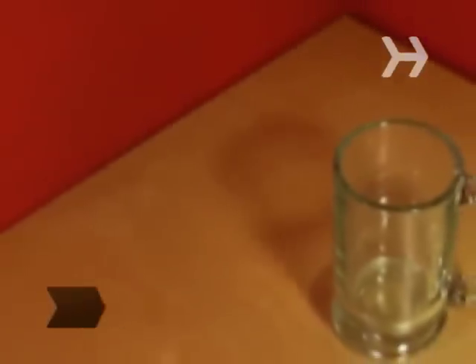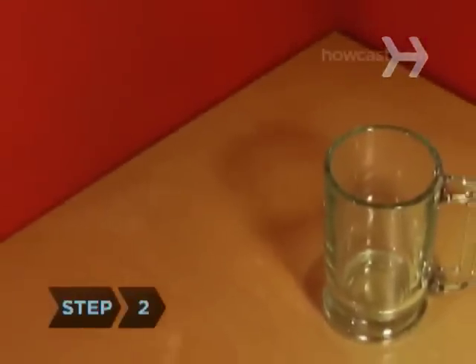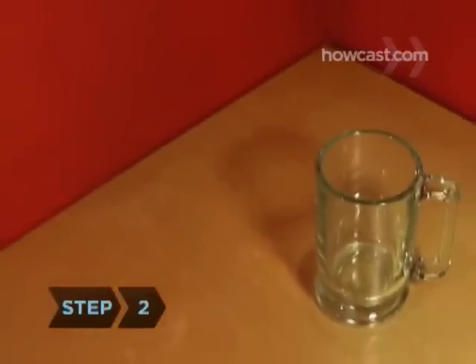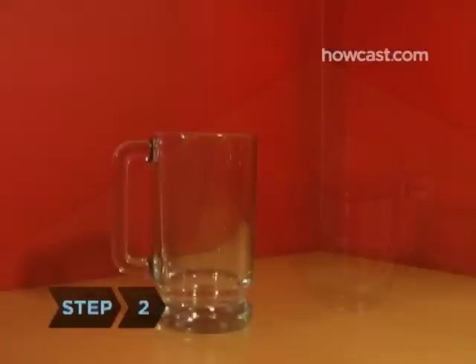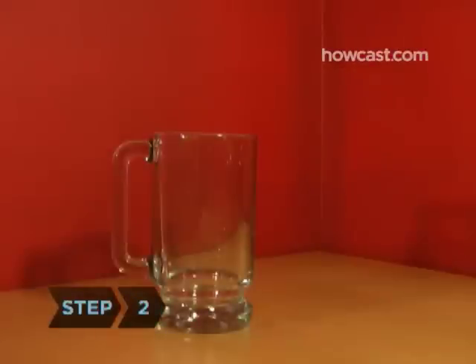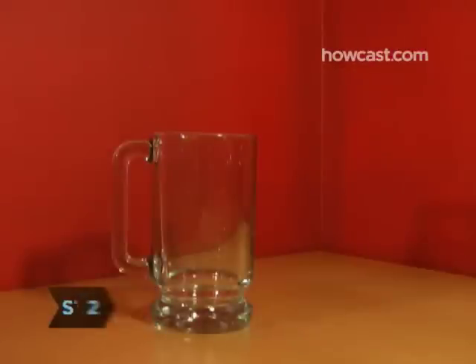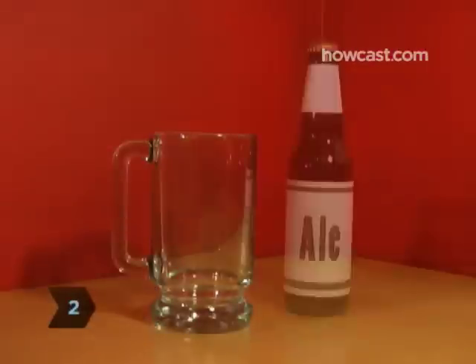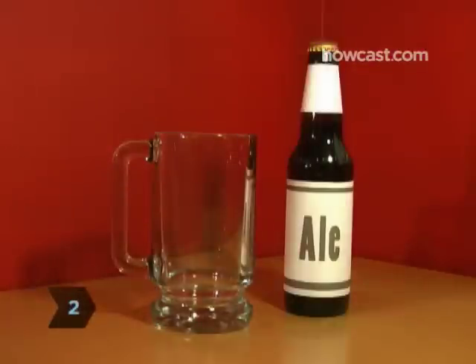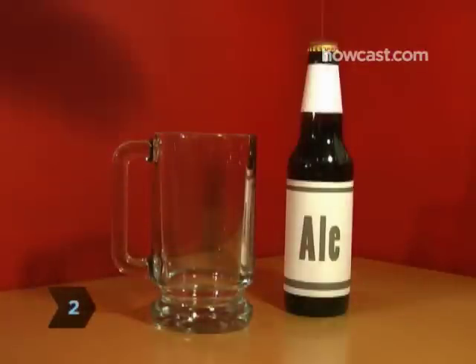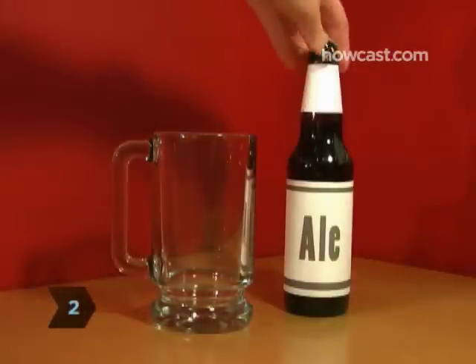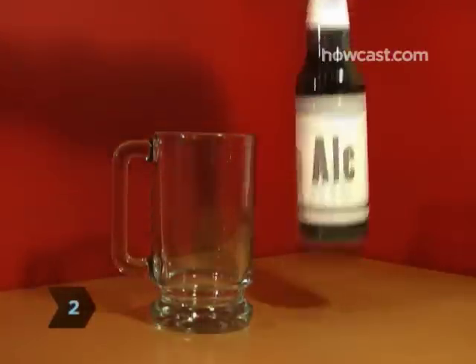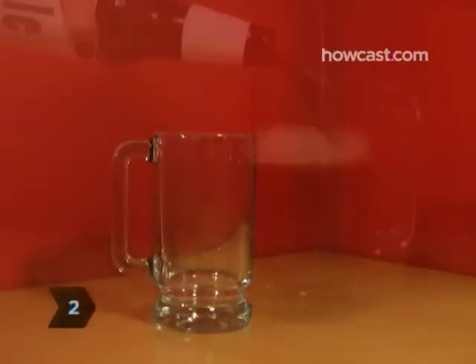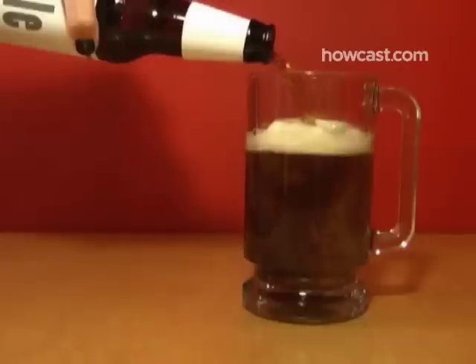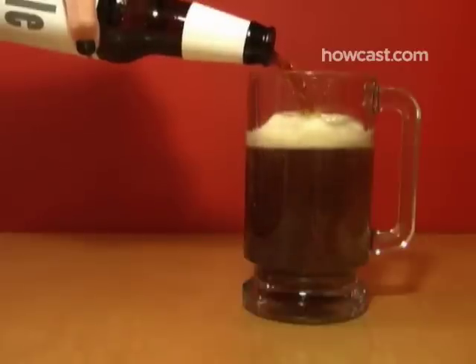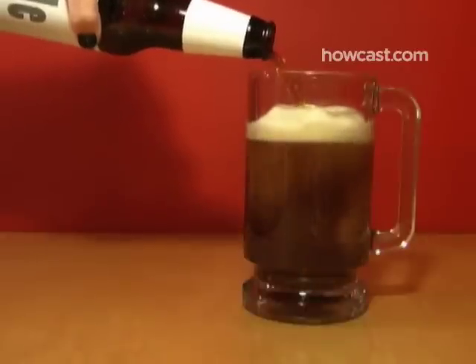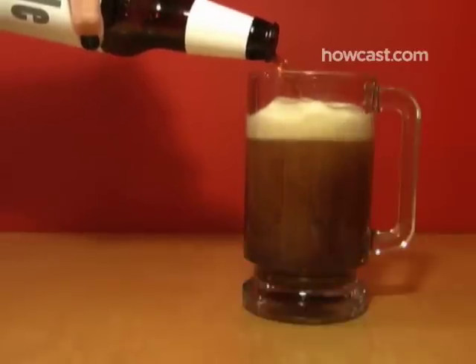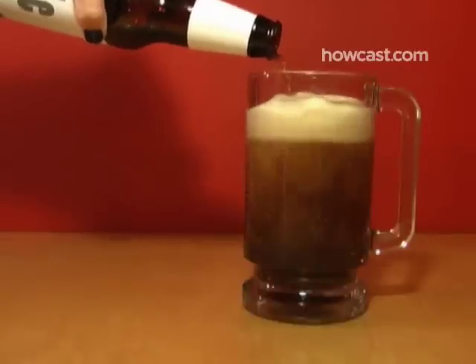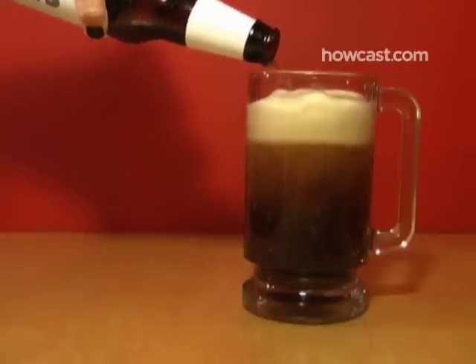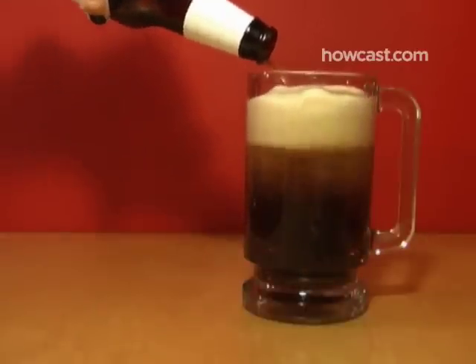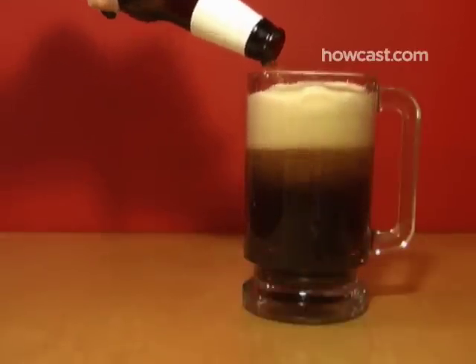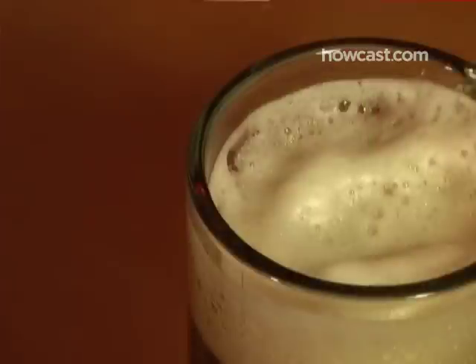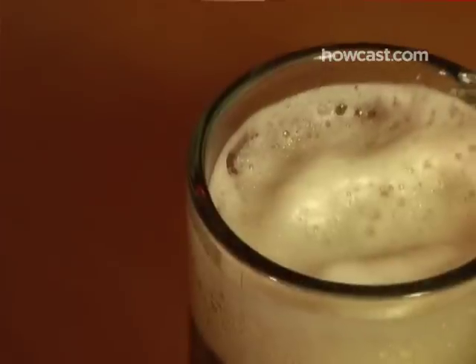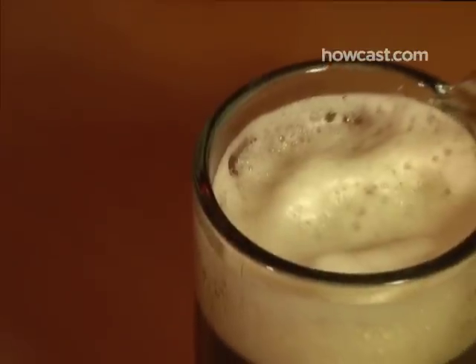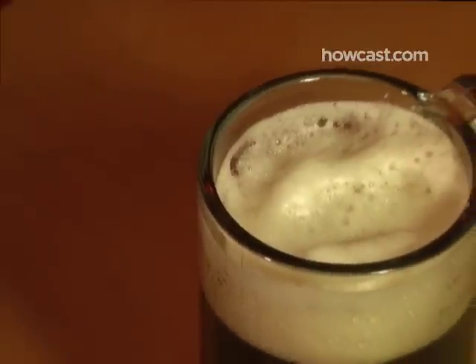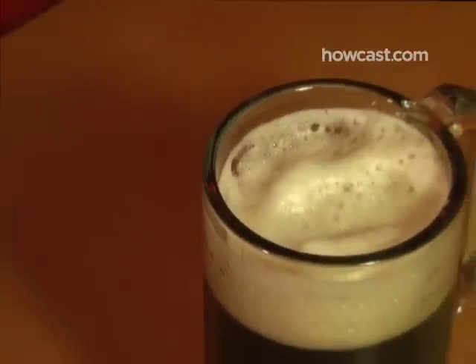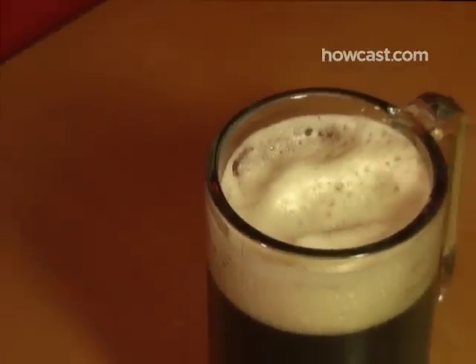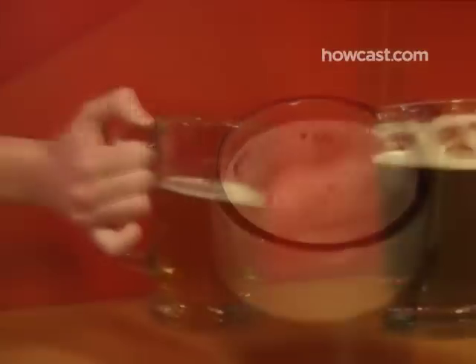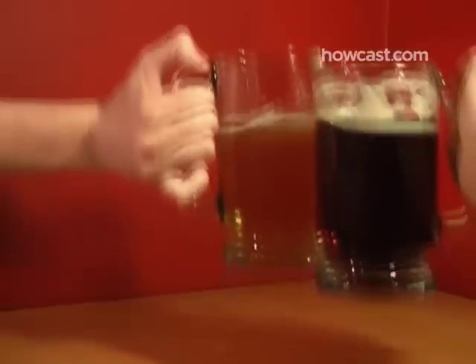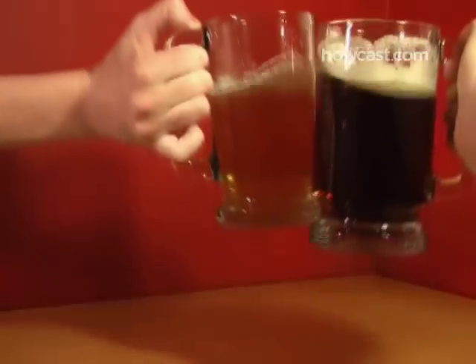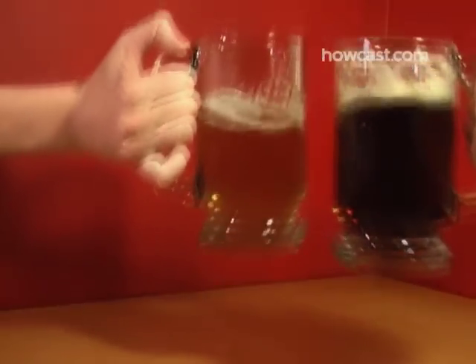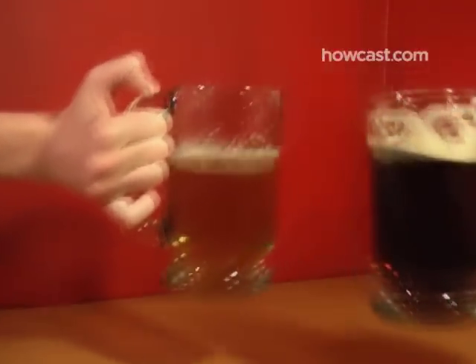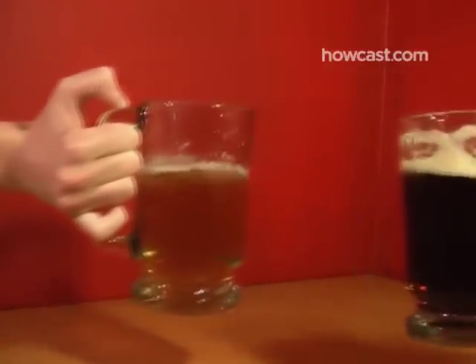Step 2. Grab a beer stein, a mug, or a German mug made of glass called a Seidel when you're pouring American and English ales, stouts, or Bock beer. Mugs and steins are good for gatherings that involve lots of toasting, thanks to the handle.